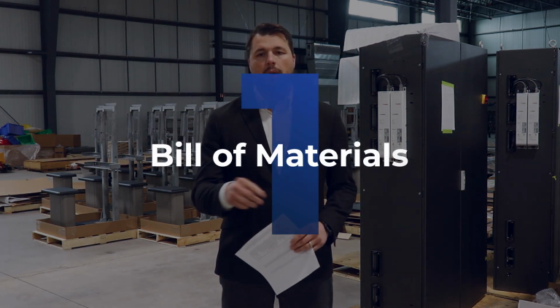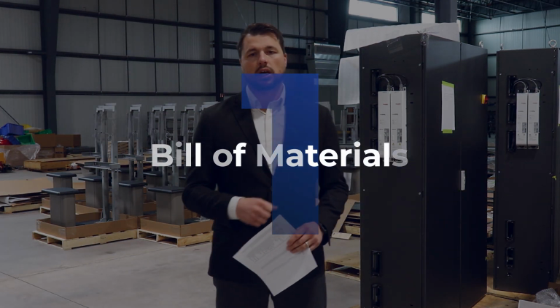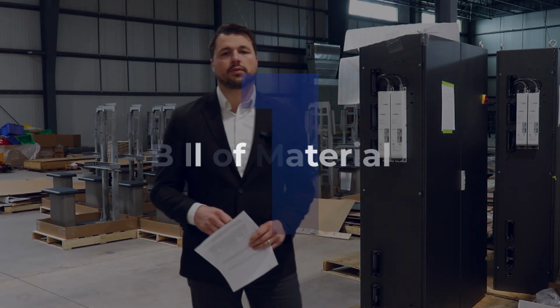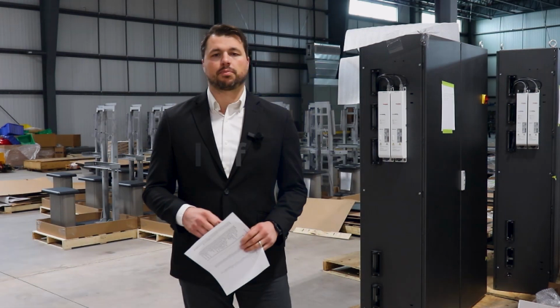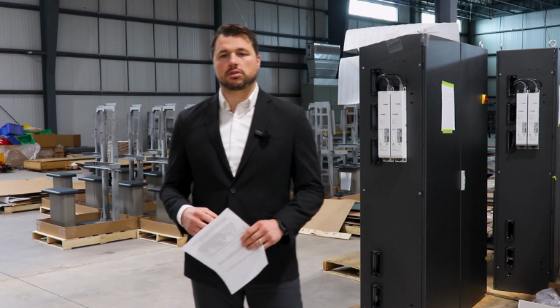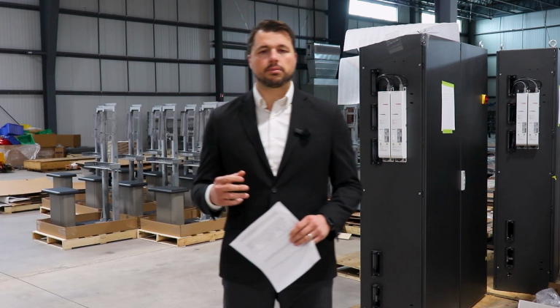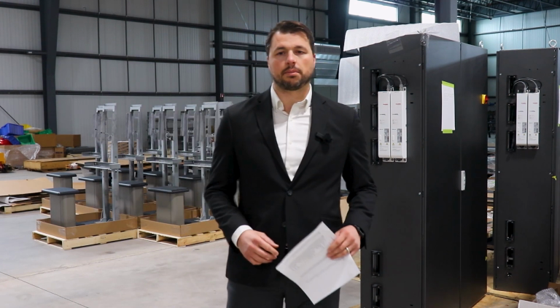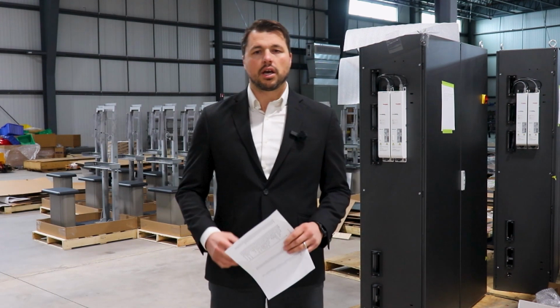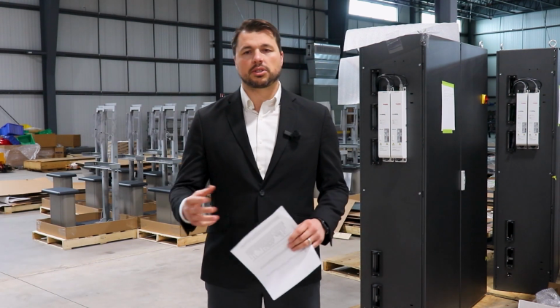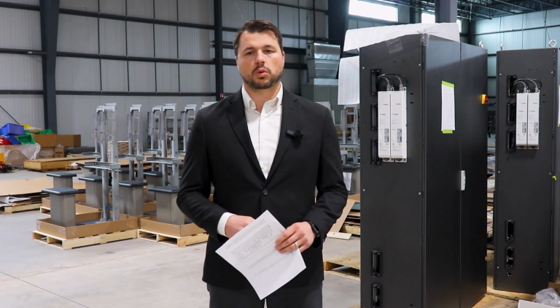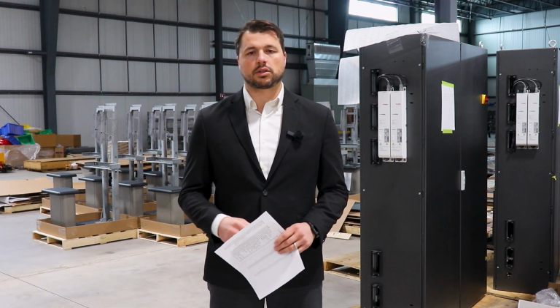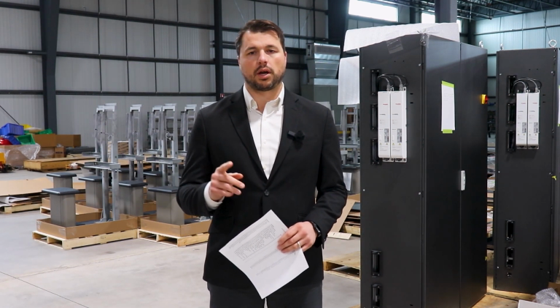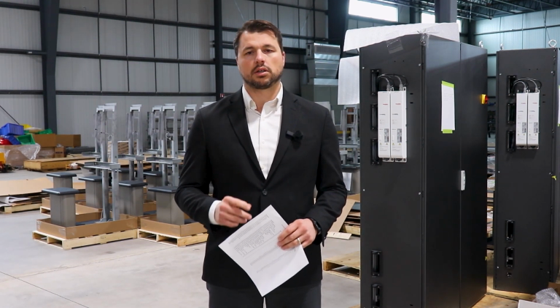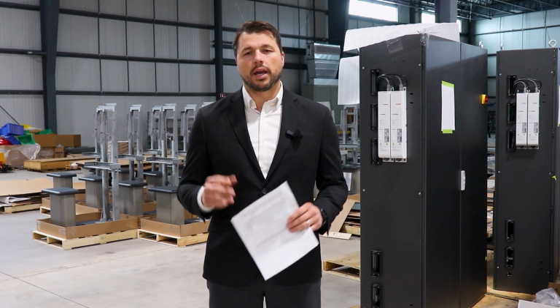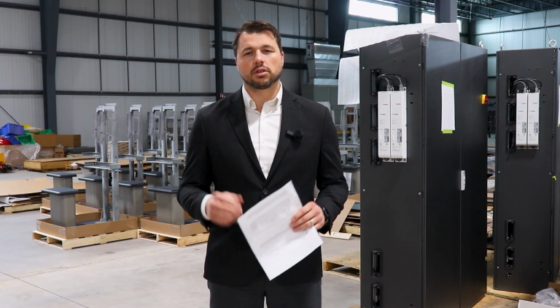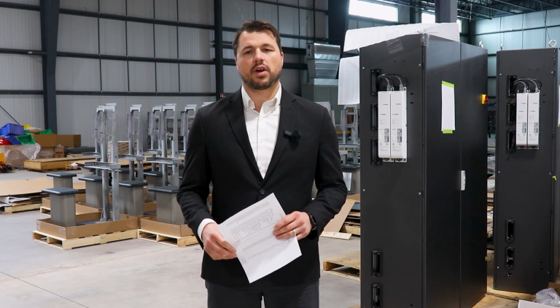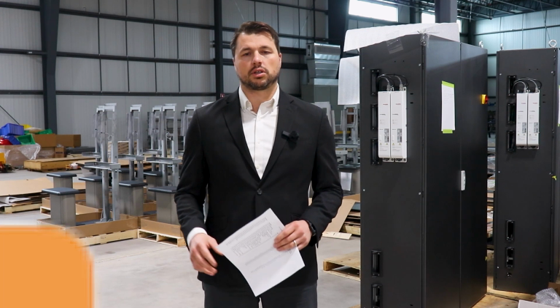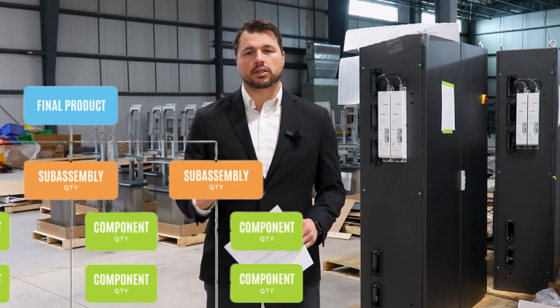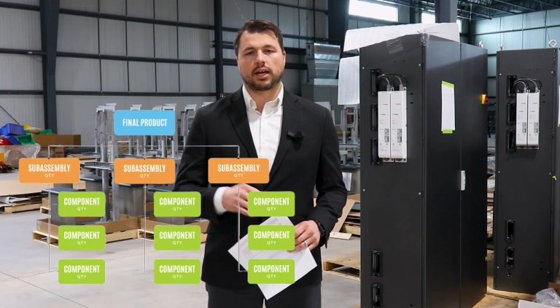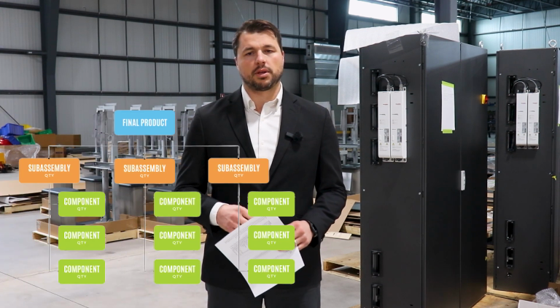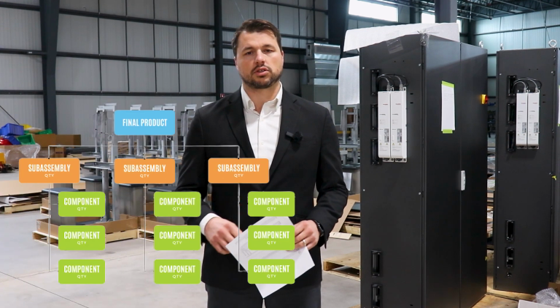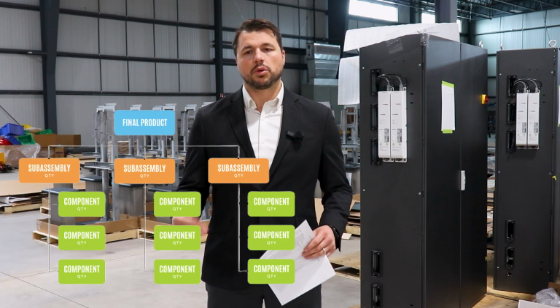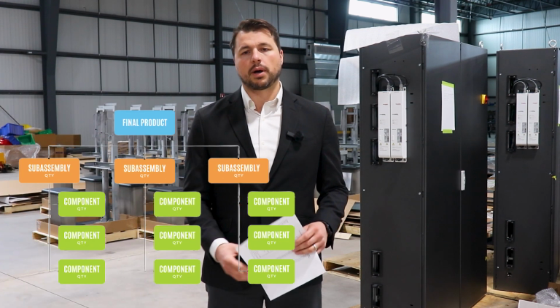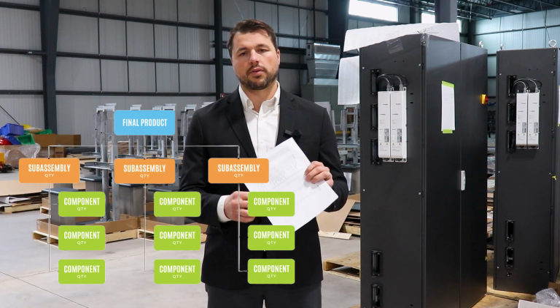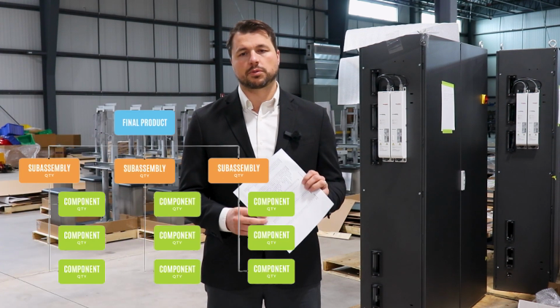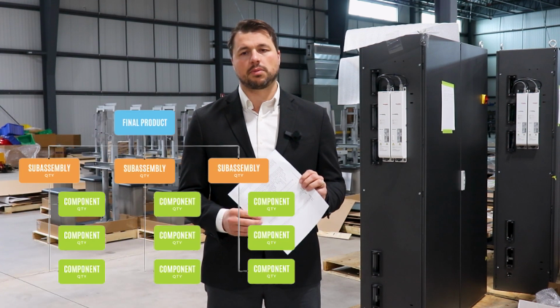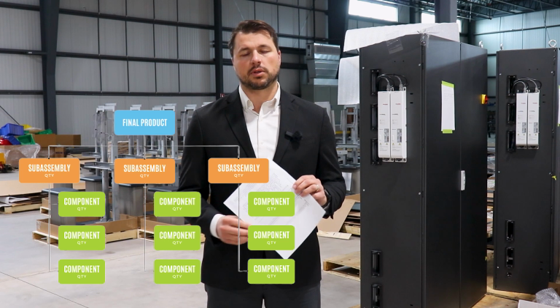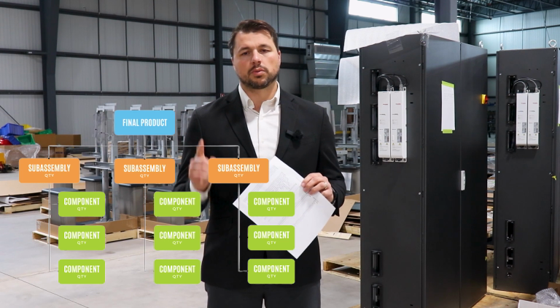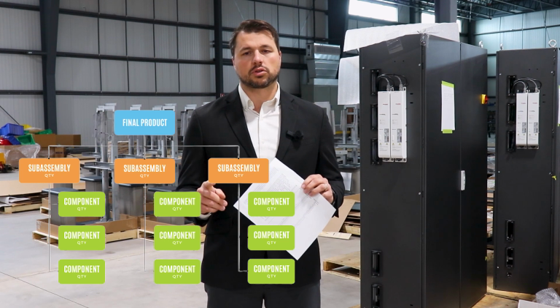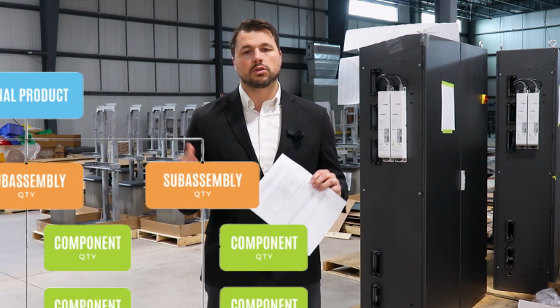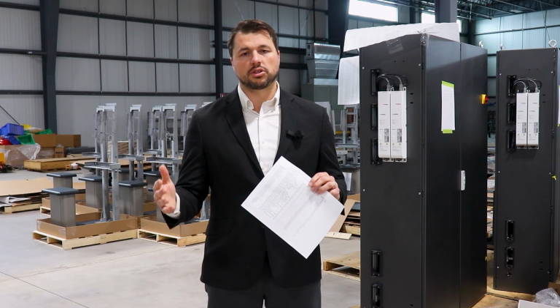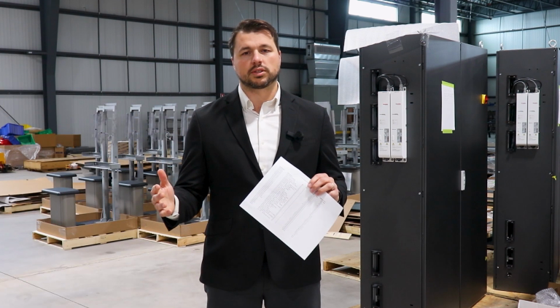A BOM is a comprehensive list of parts, items, assemblies, and other materials required to create a product. Internal manufacturing, or external contract manufacturing, will use the BOM for everything from supply chain management, to rev control, to assembly sequencing.